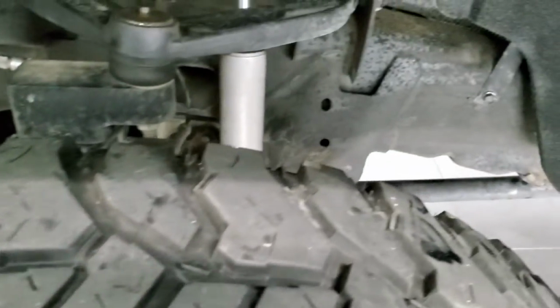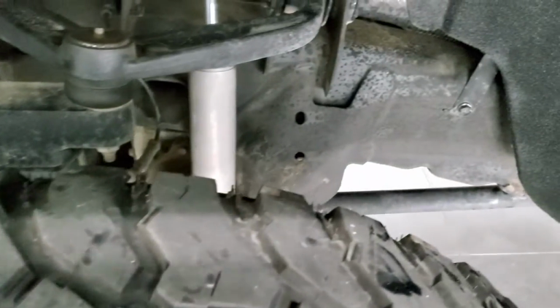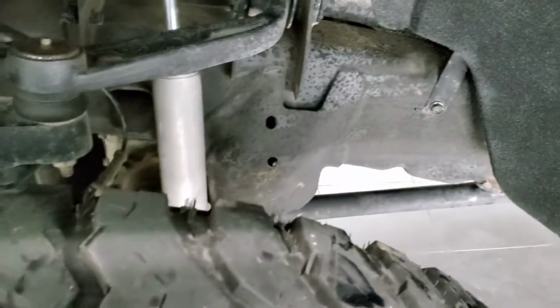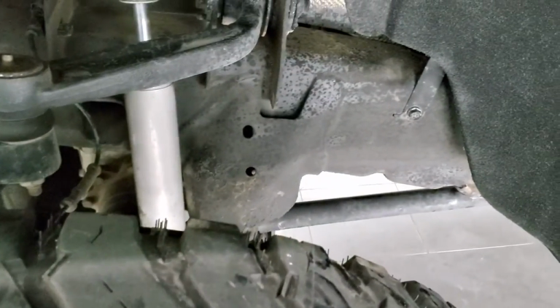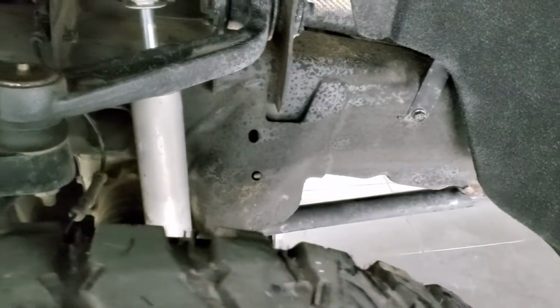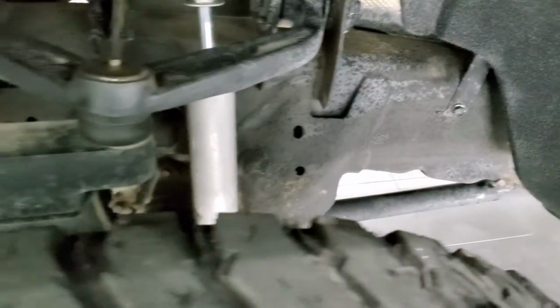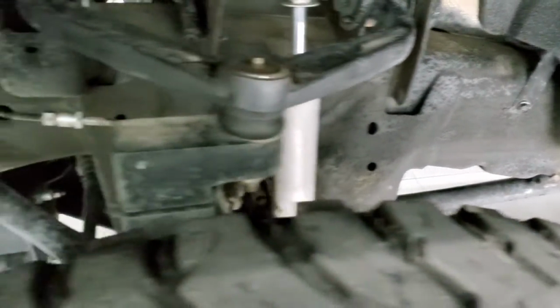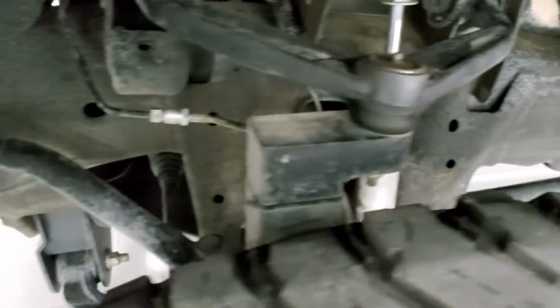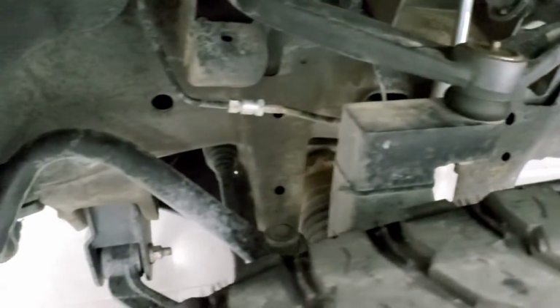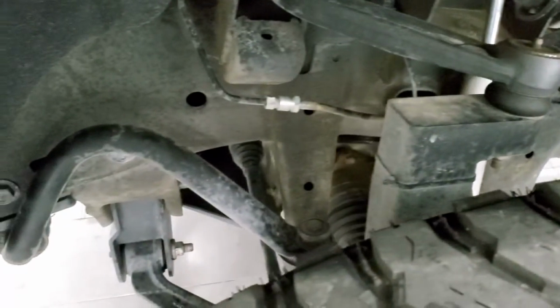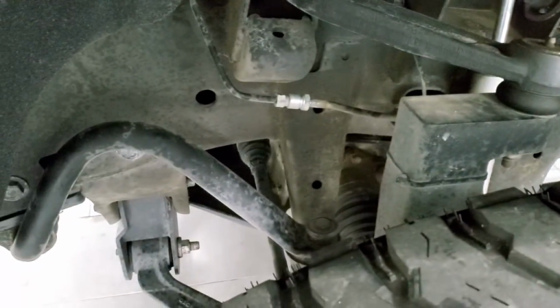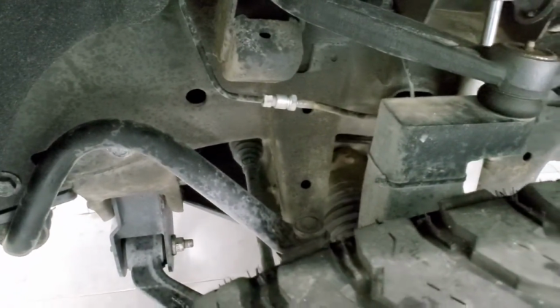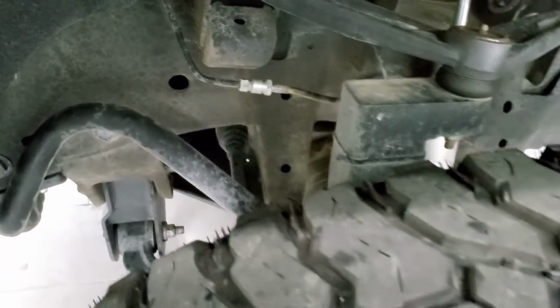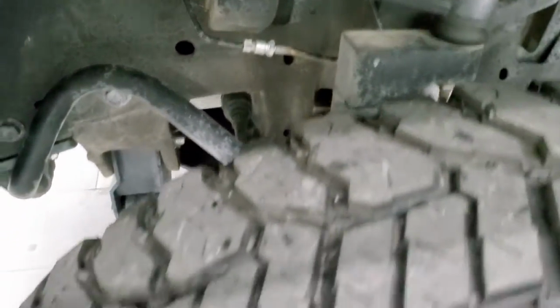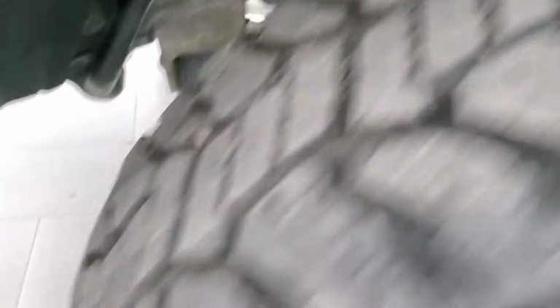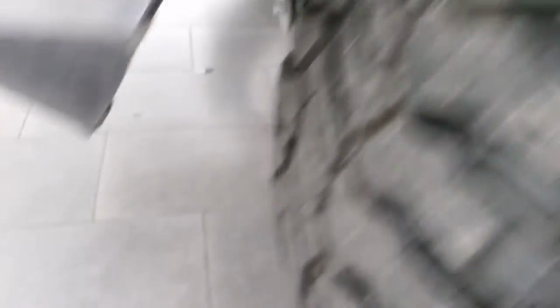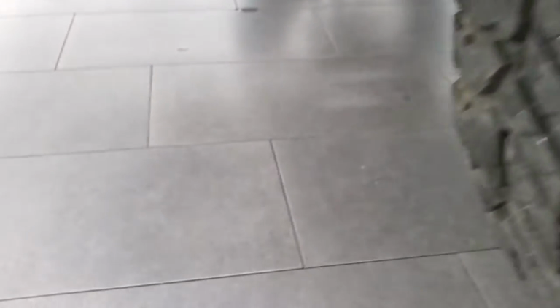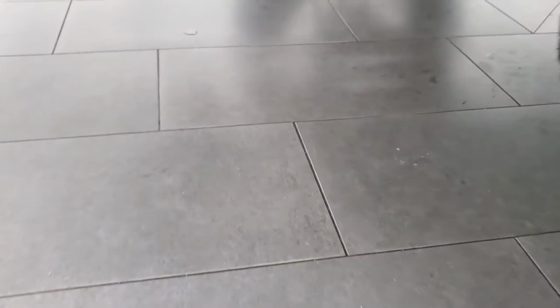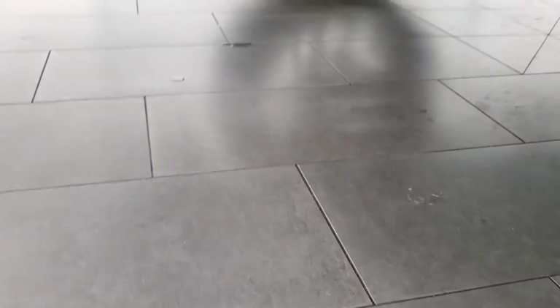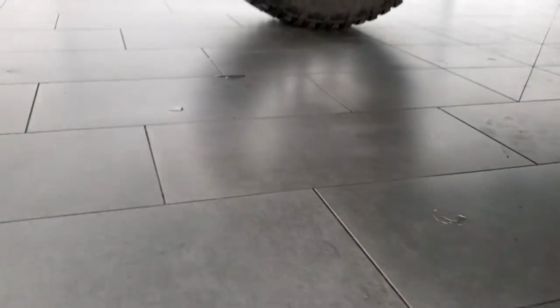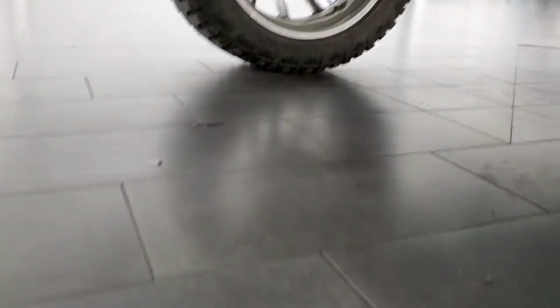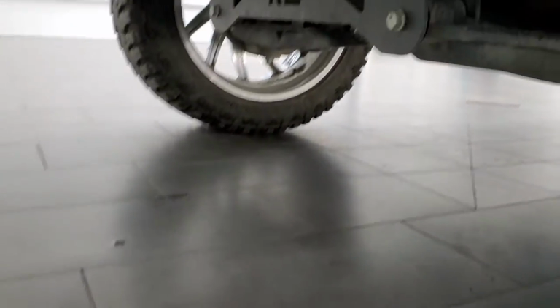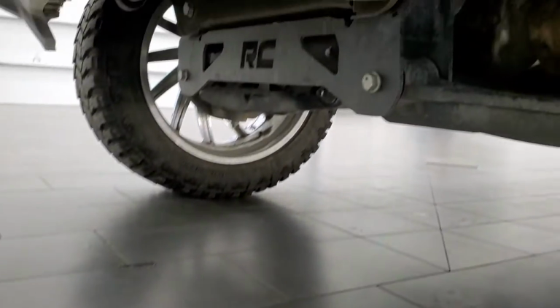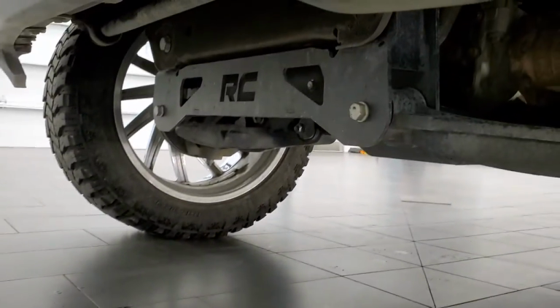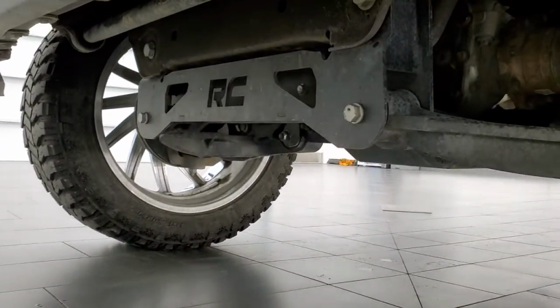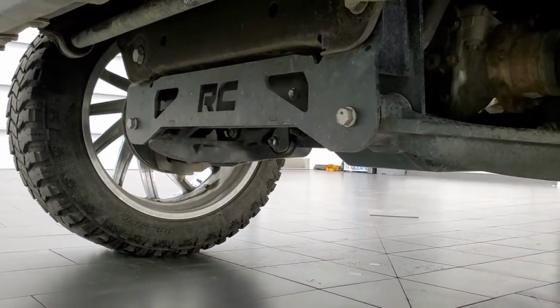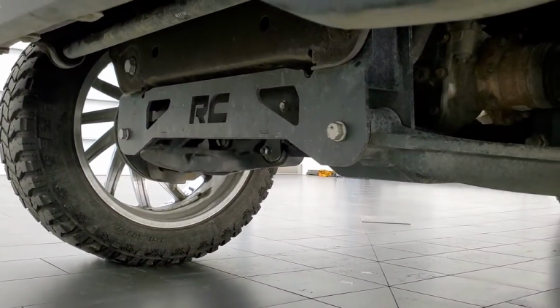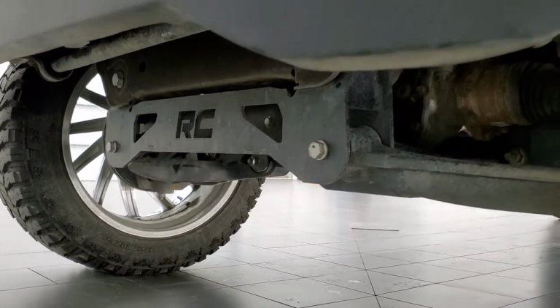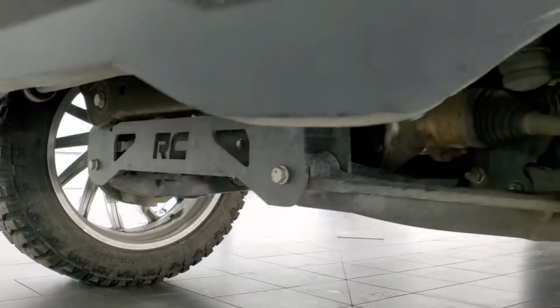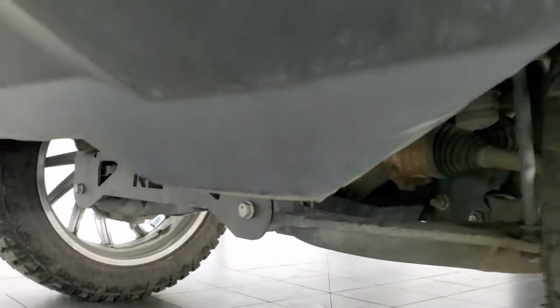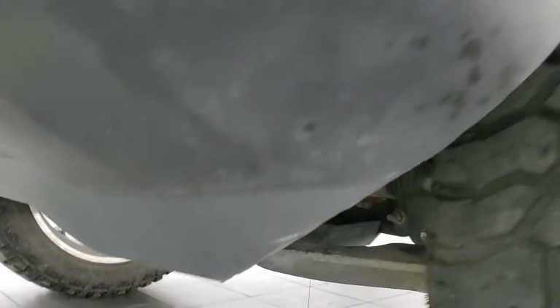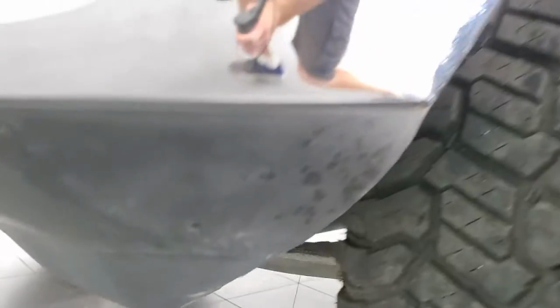Frame and underbody is in really nice clean shape — very little to no corrosion.